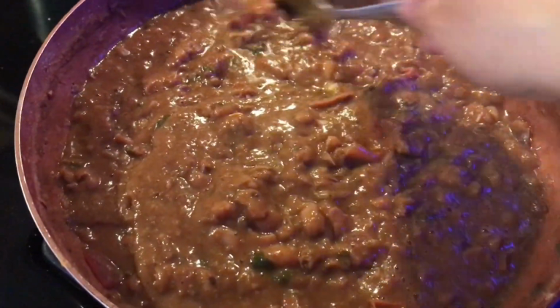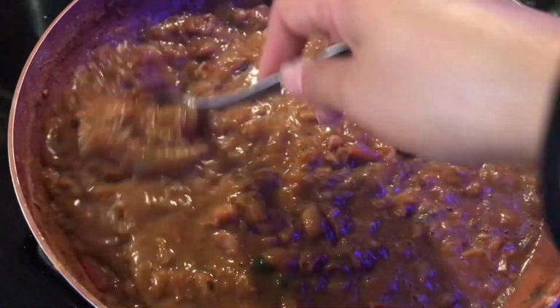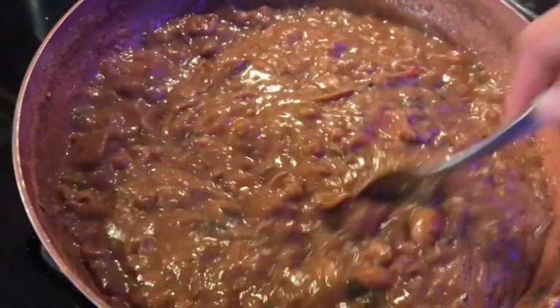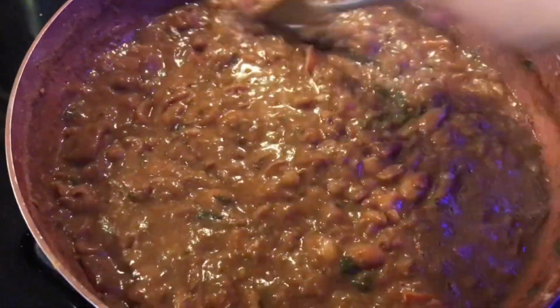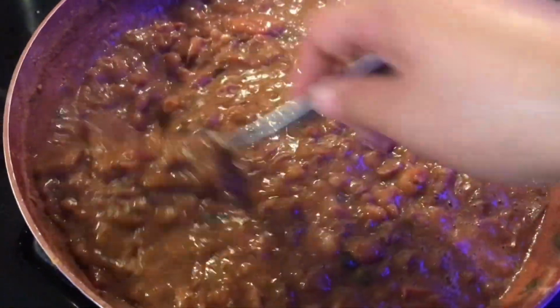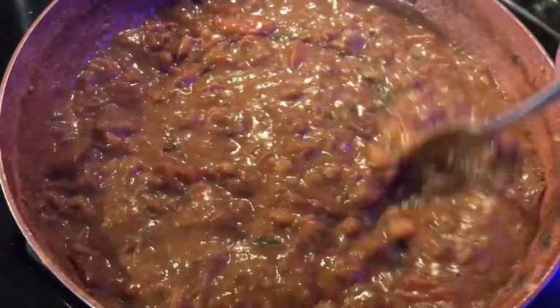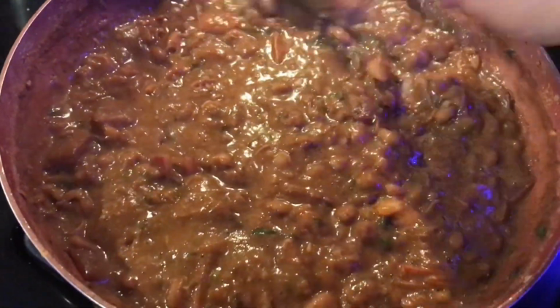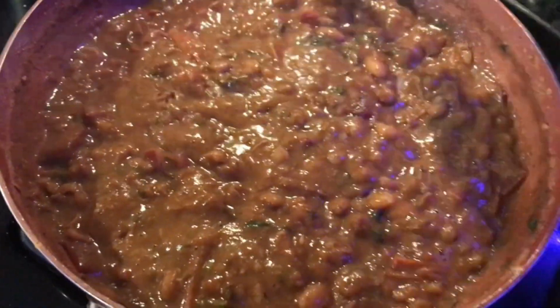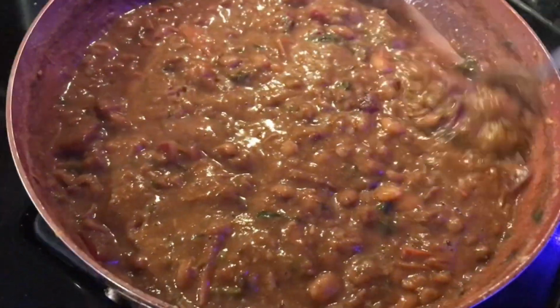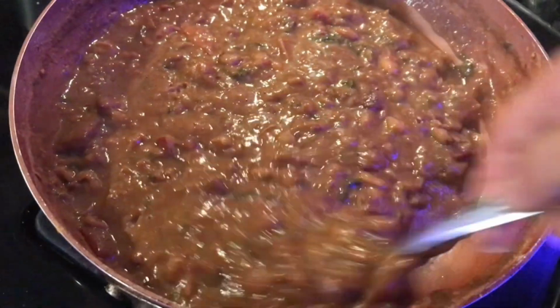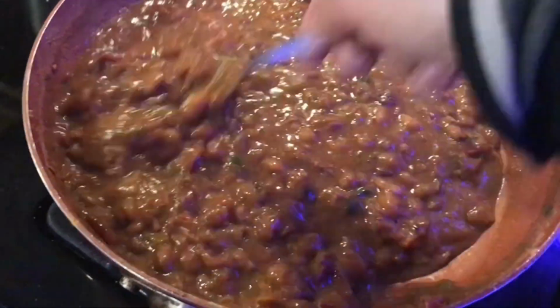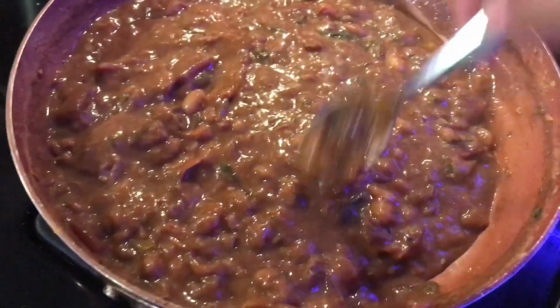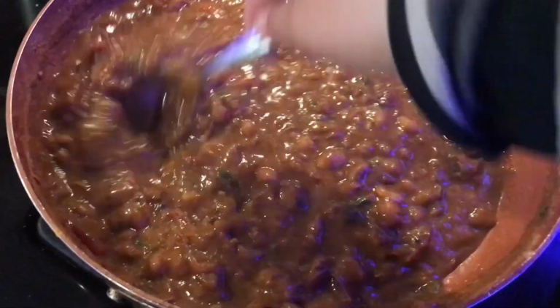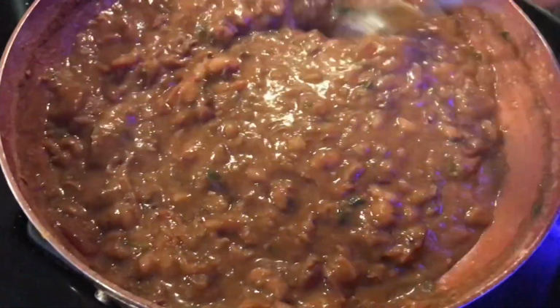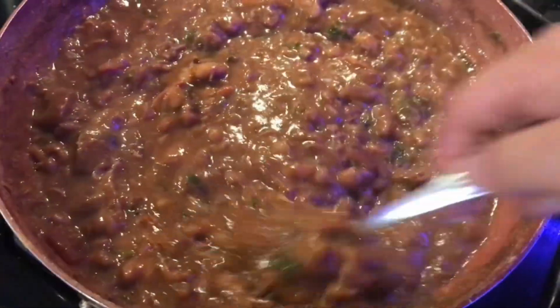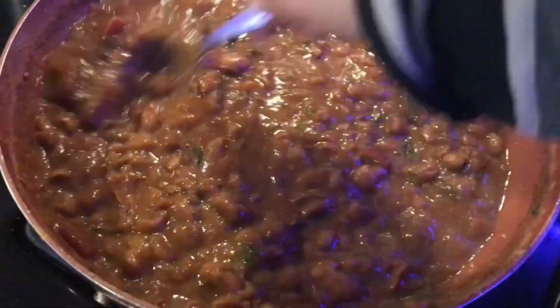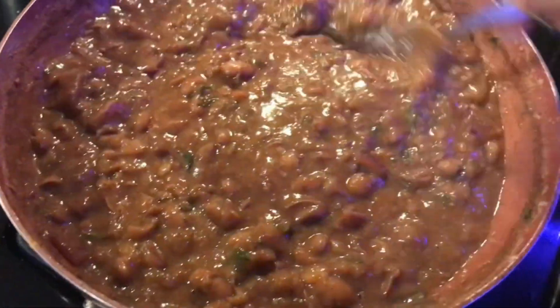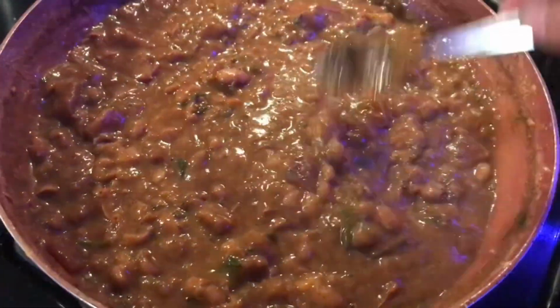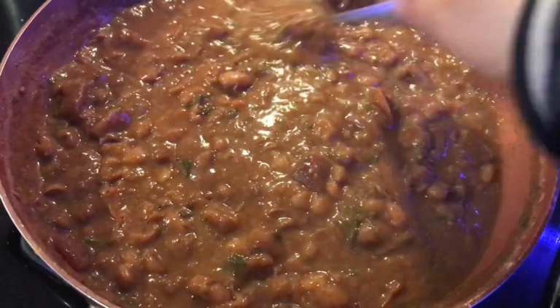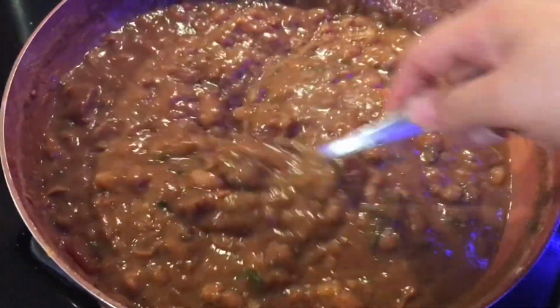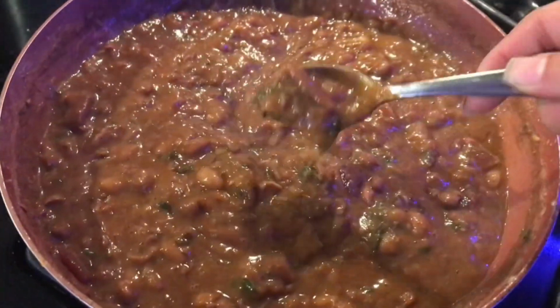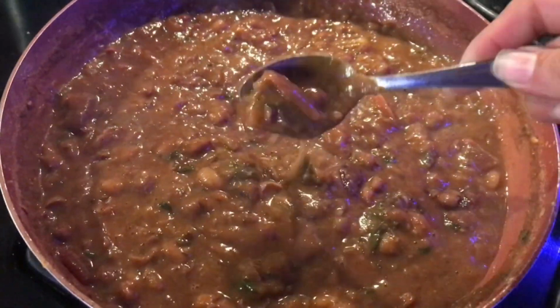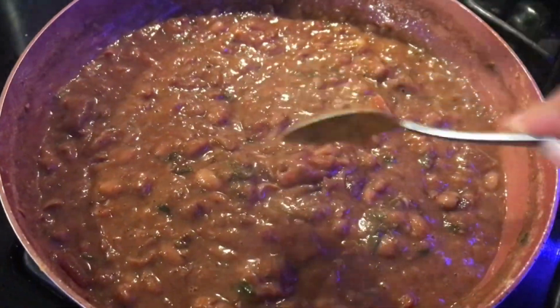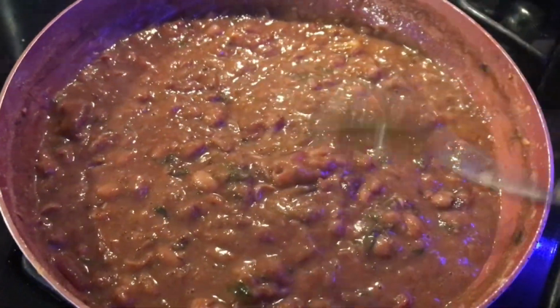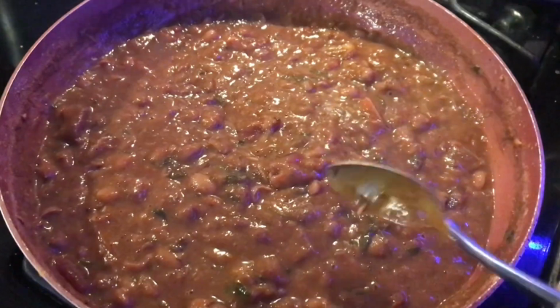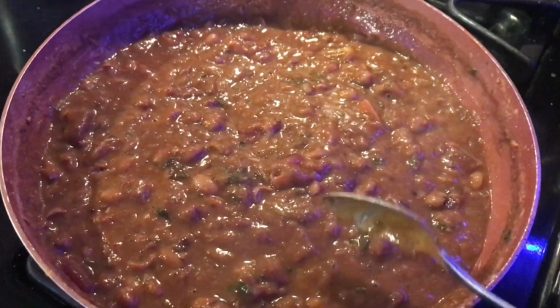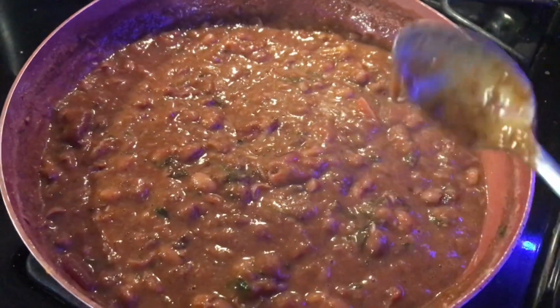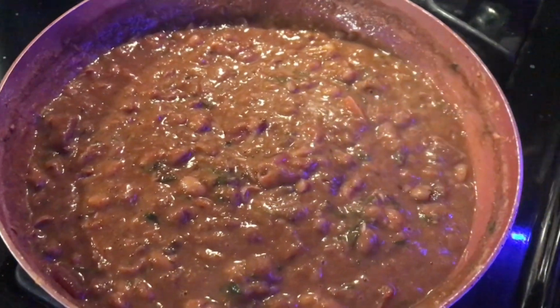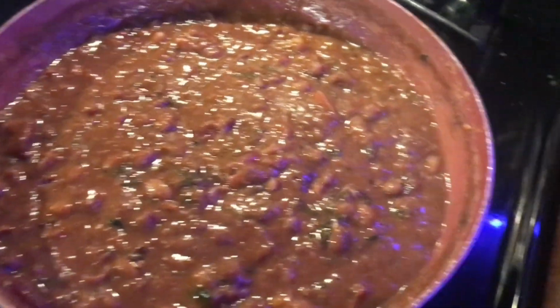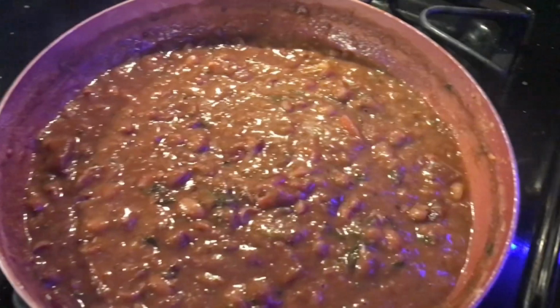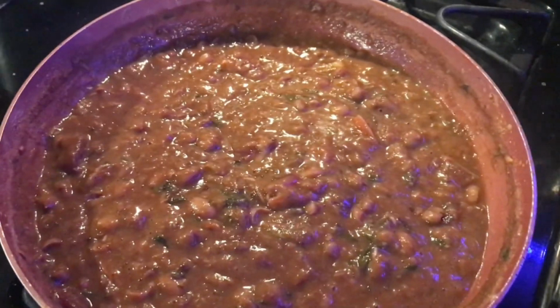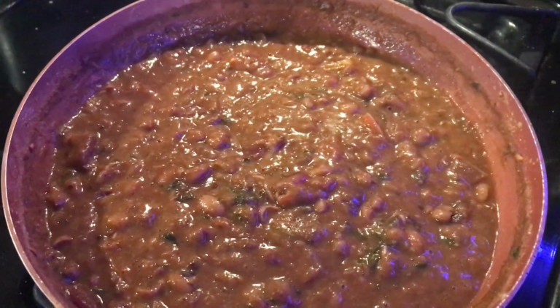This is to my liking. The texture seems fine. I like having just a few pieces of beans and a lot of delicious starch.